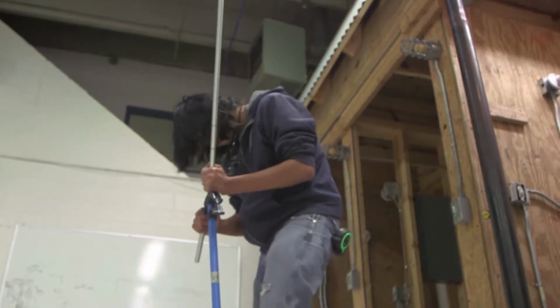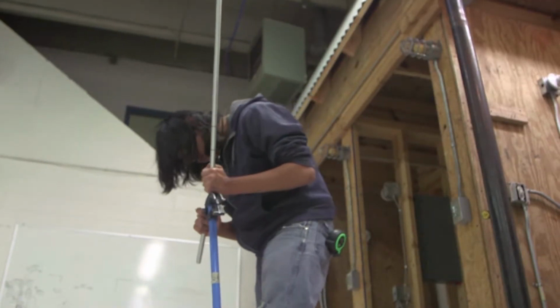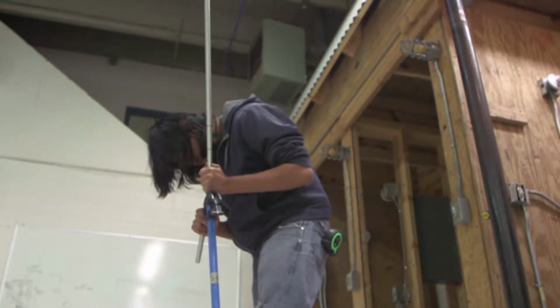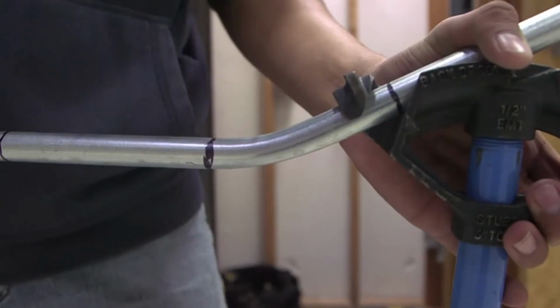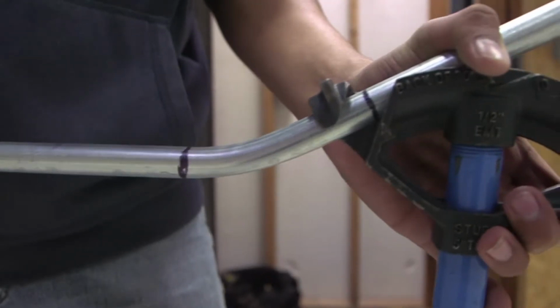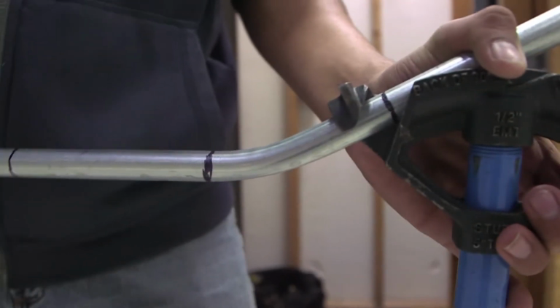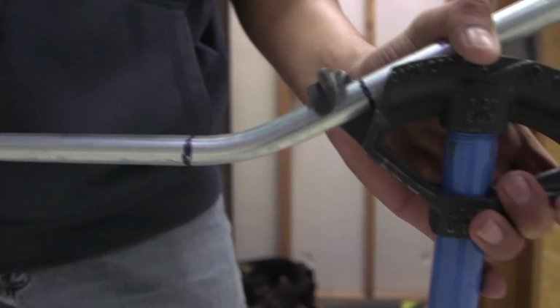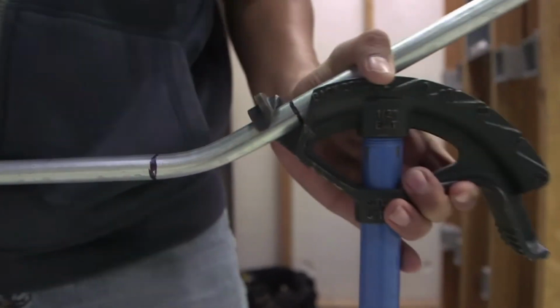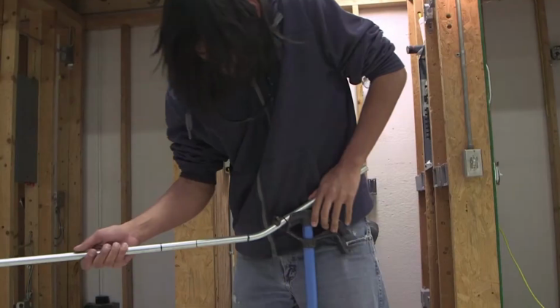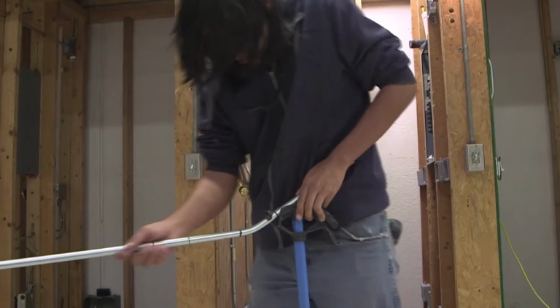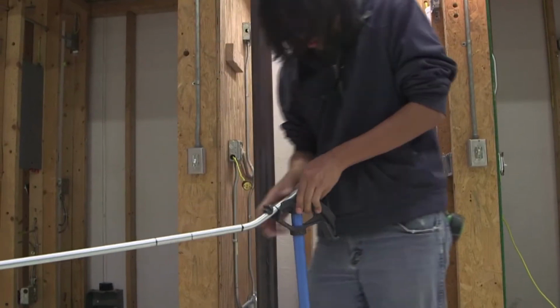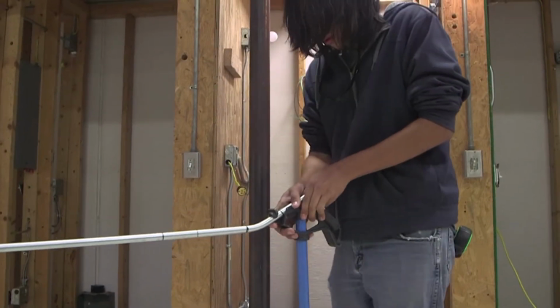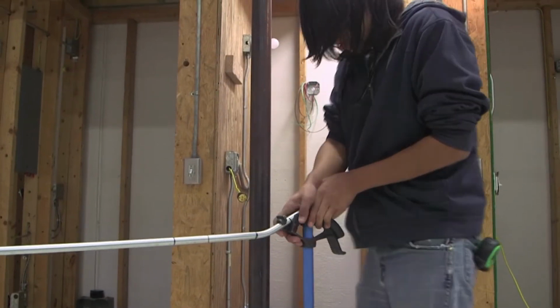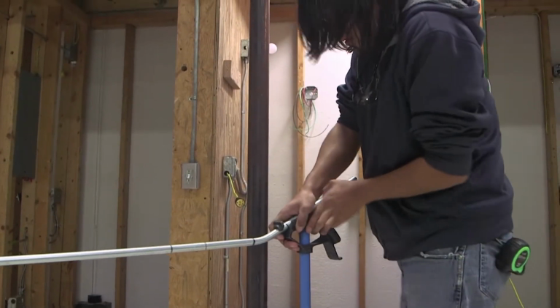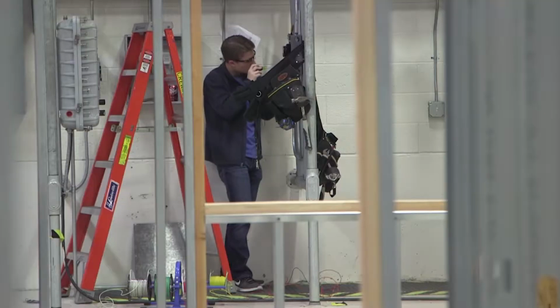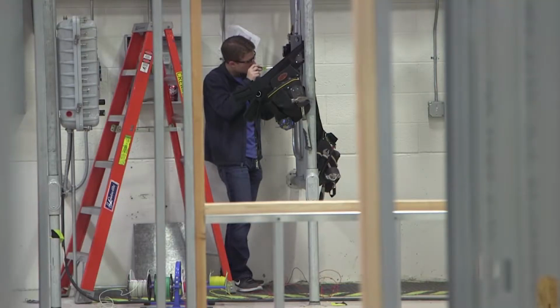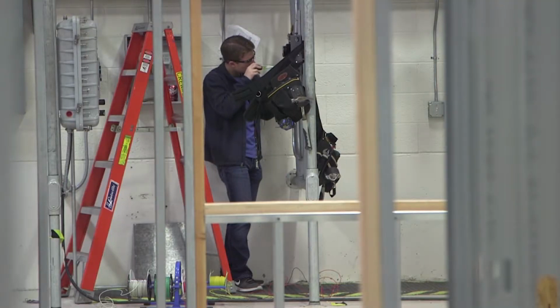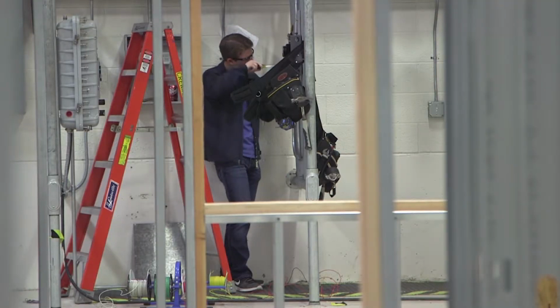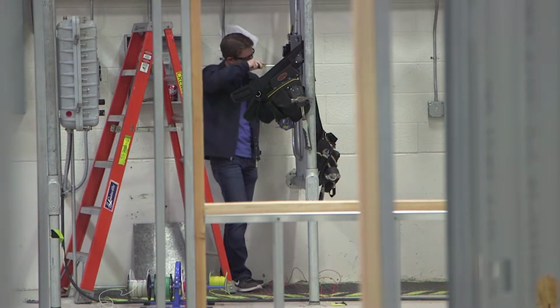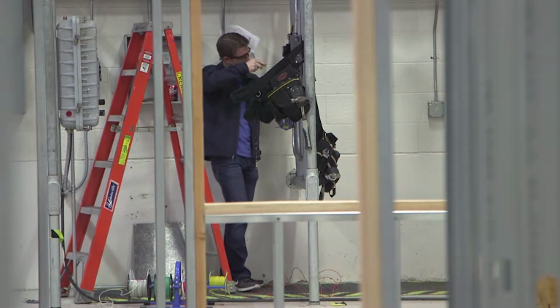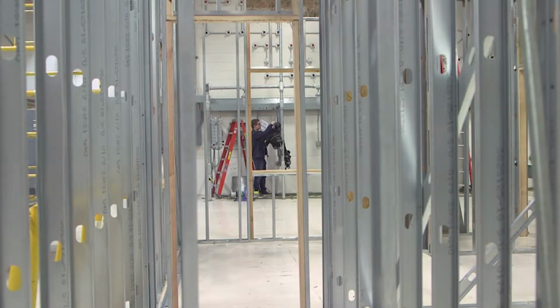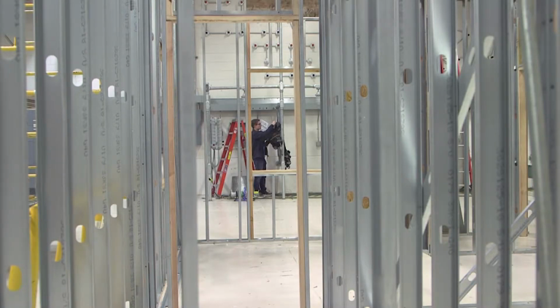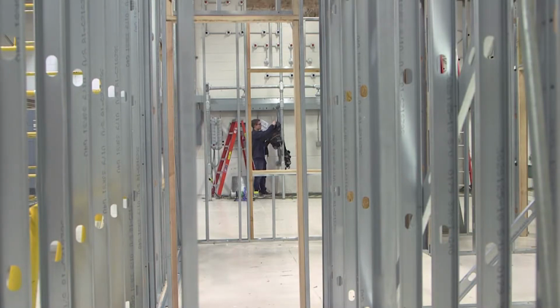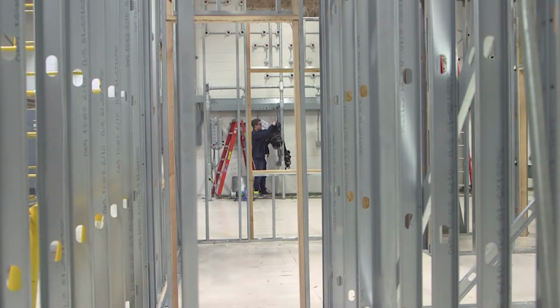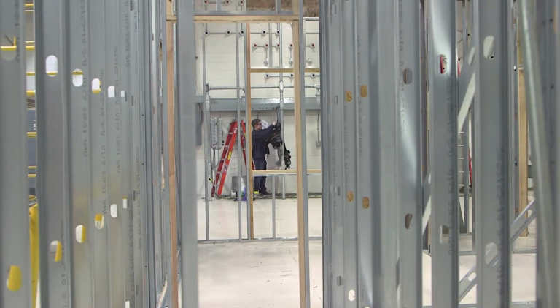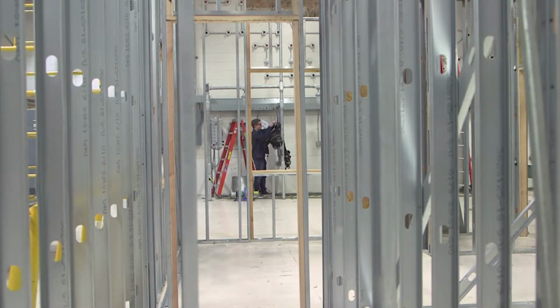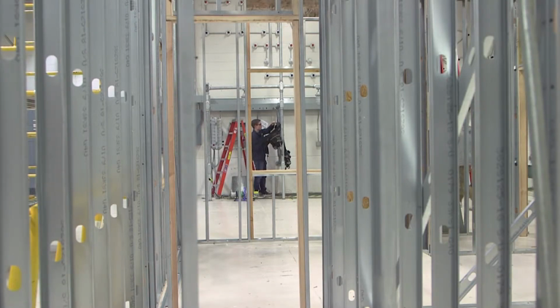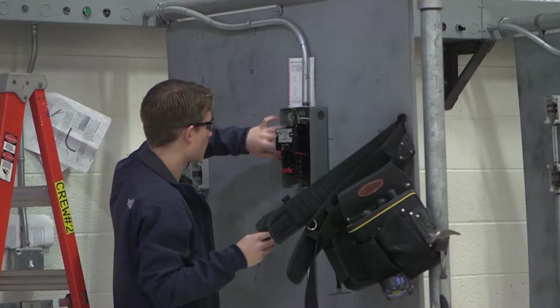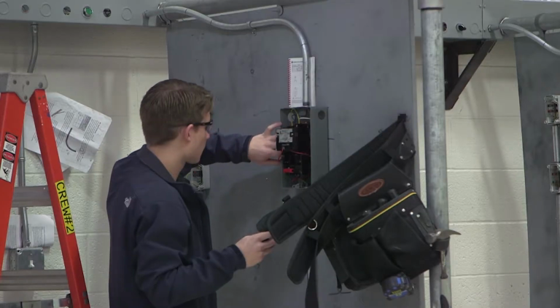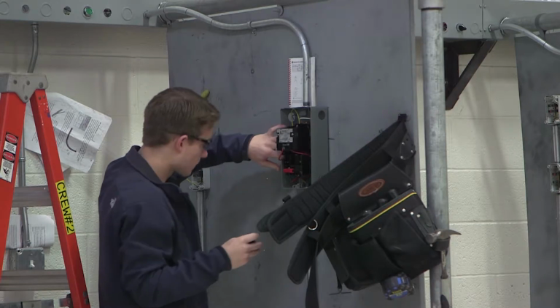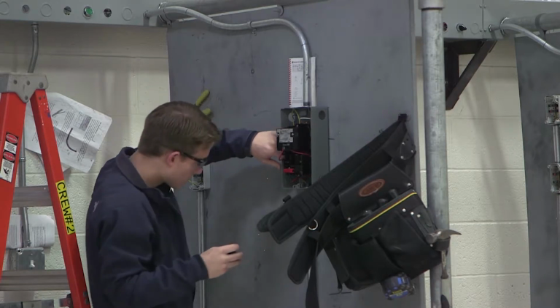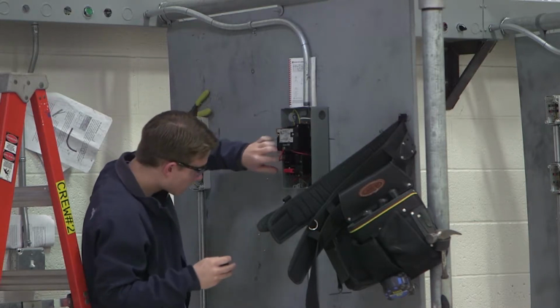Experience that Allen says starts off with an apprenticeship for 4,000 hours before they can take their journeyman's test. To pass the test you have to score 75 percent. It has right now either a 70 or 80 percent fail rate, so it's a pretty tough test.